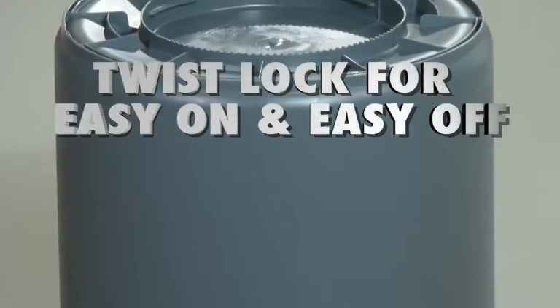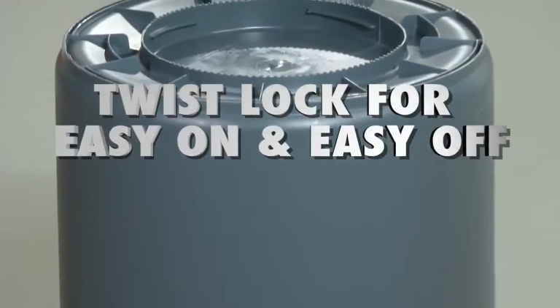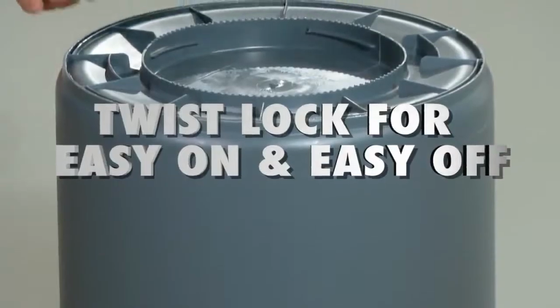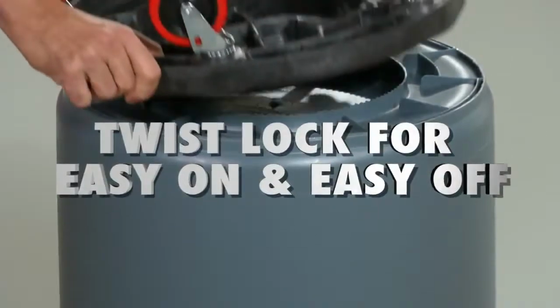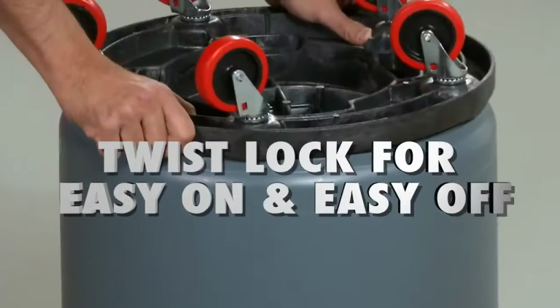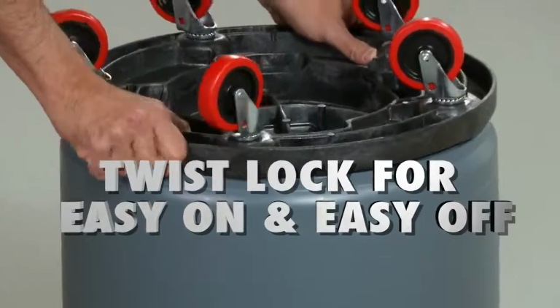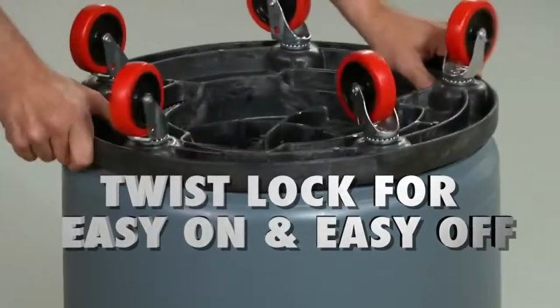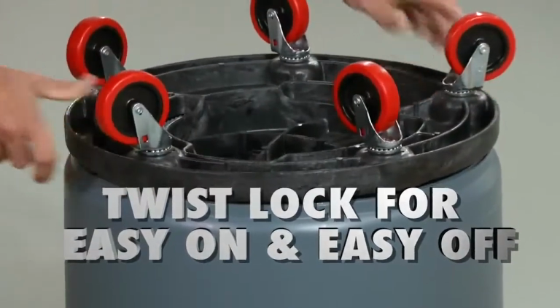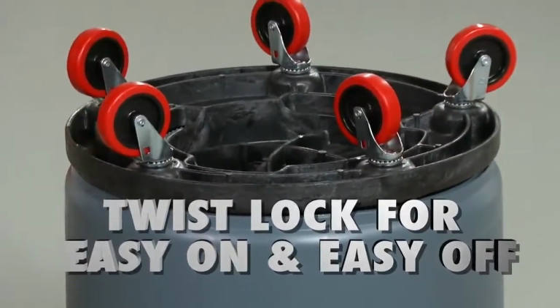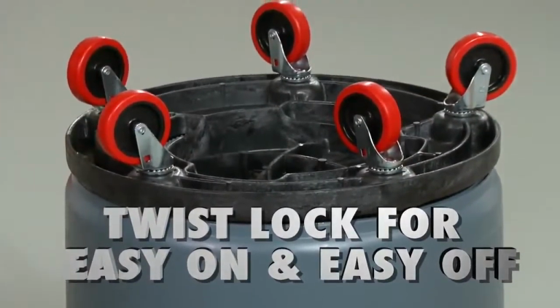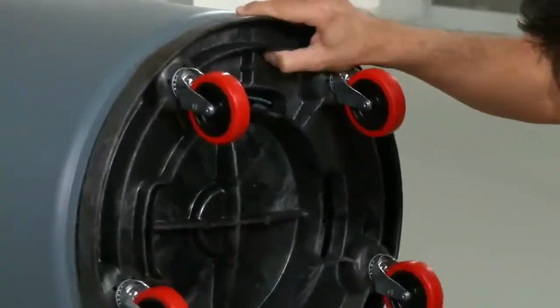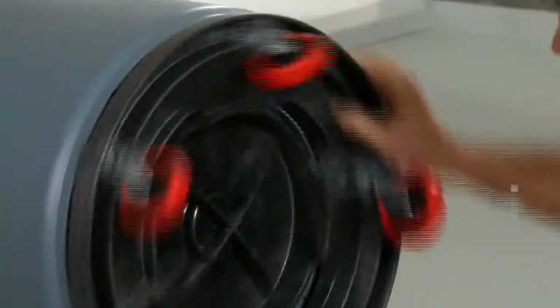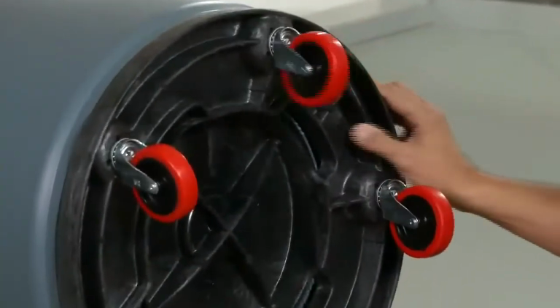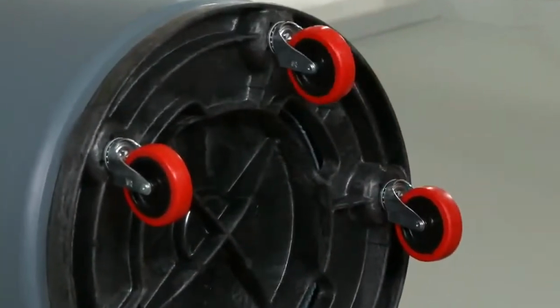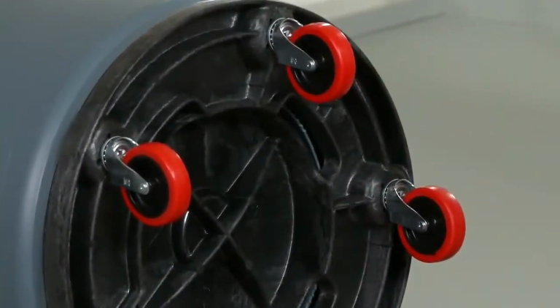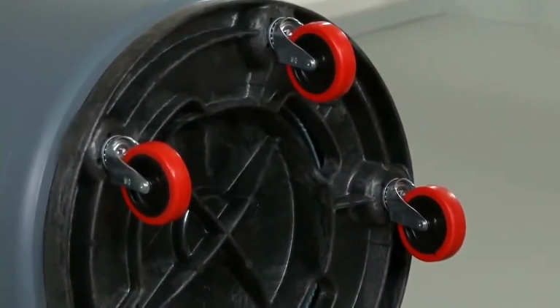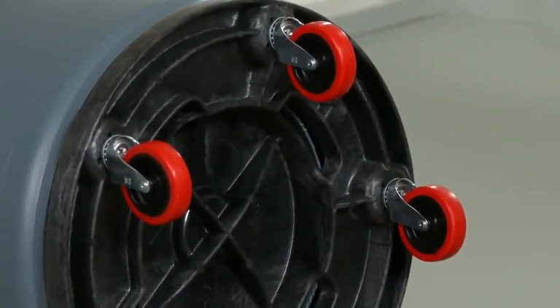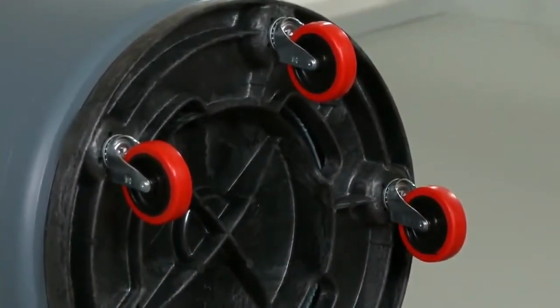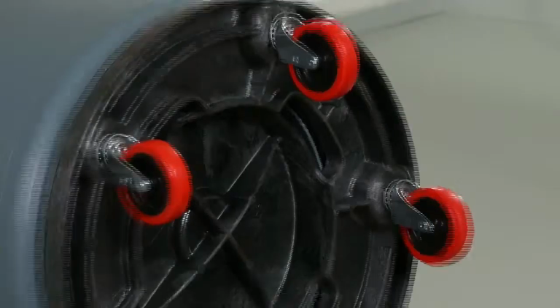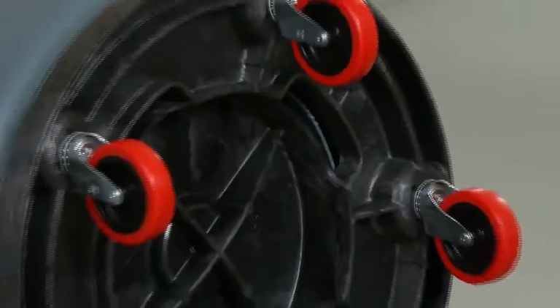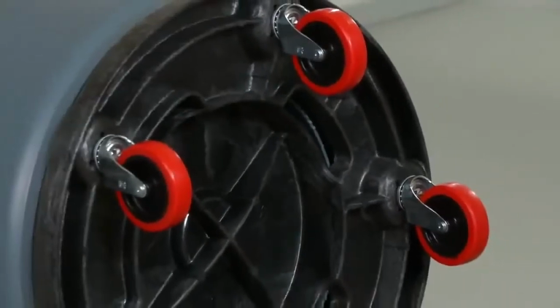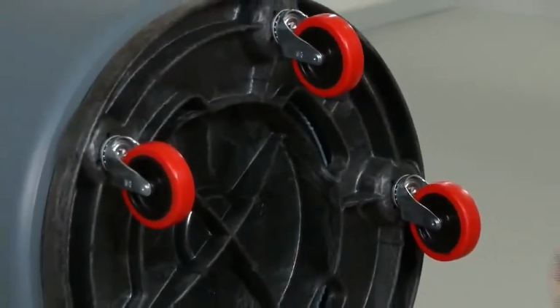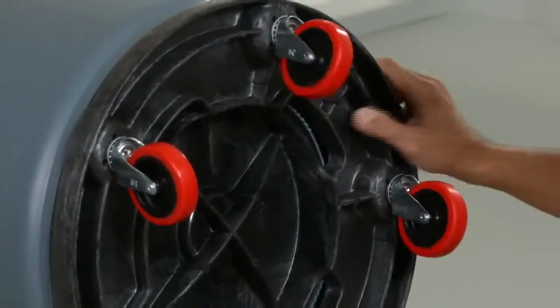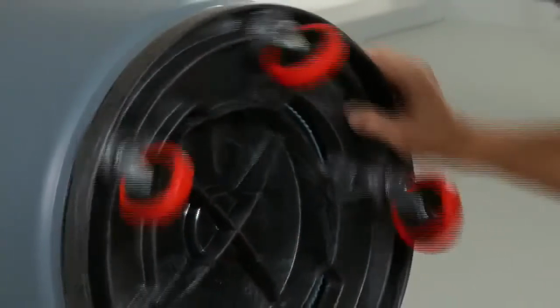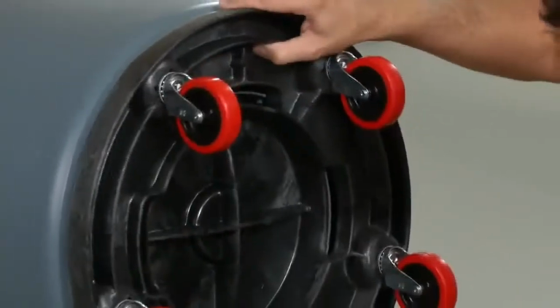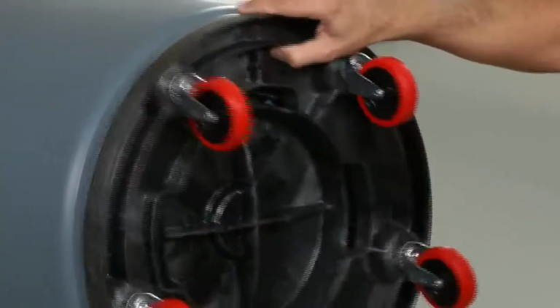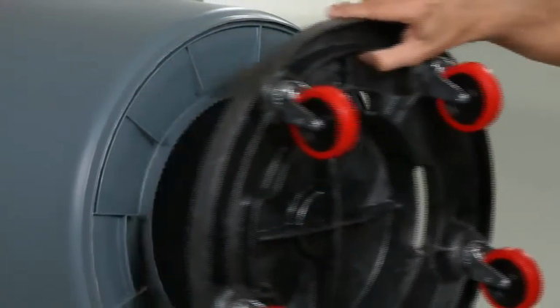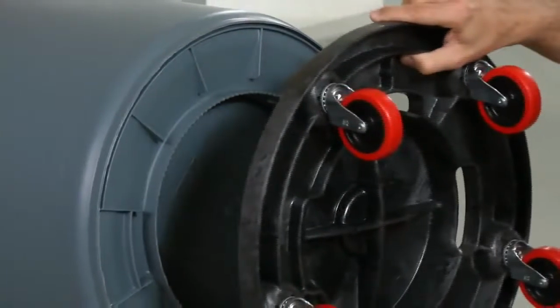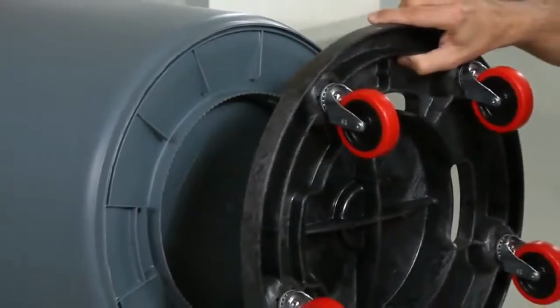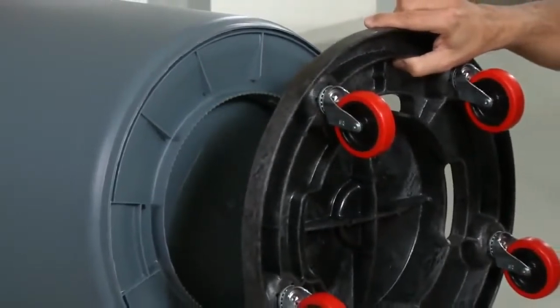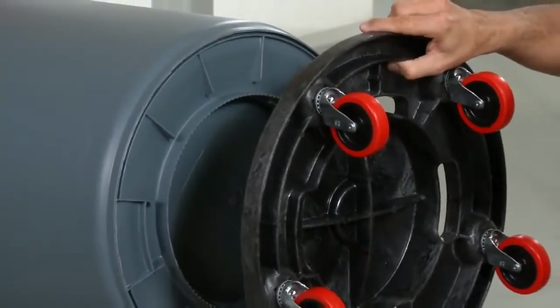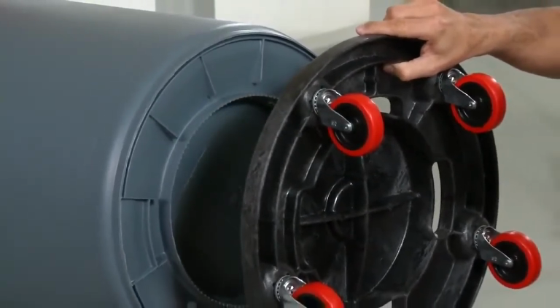It also features our special twist lock. With a quick twist, your Brute container stays secure and safely in place. And then, when you're ready to remove it, a quick and easy twist releases it too.